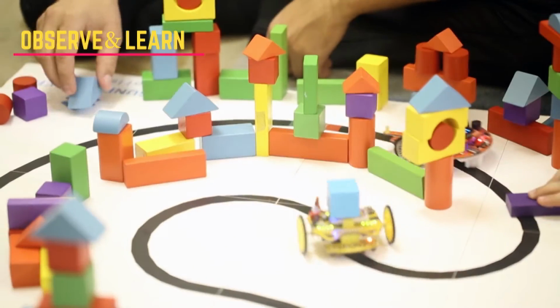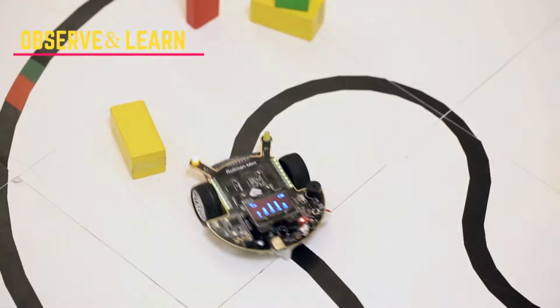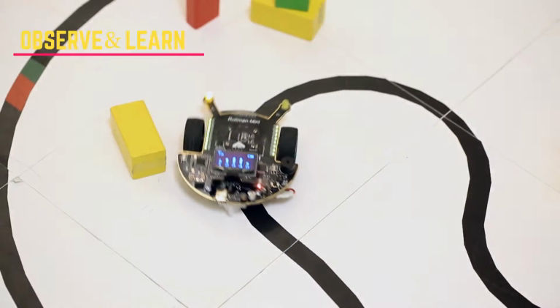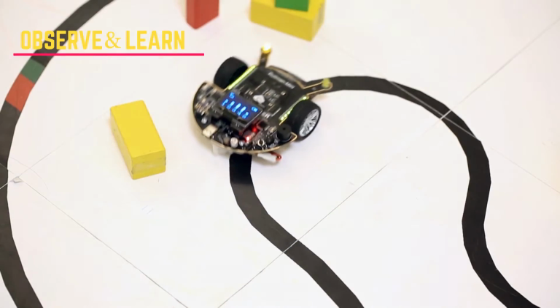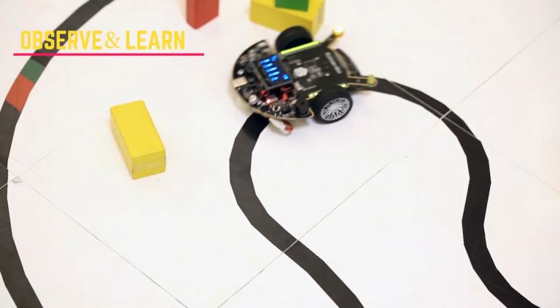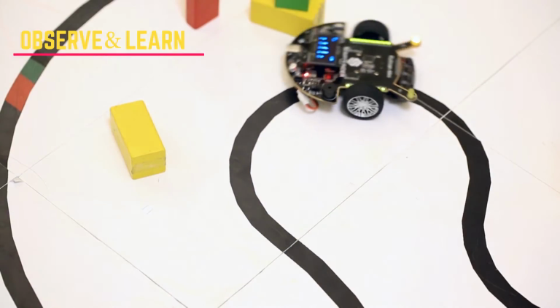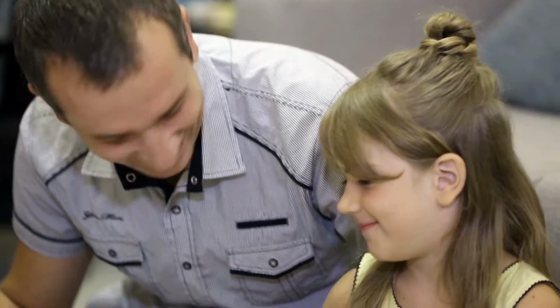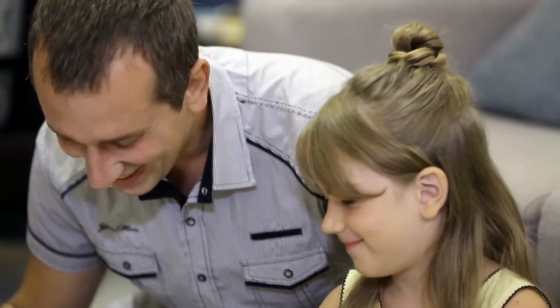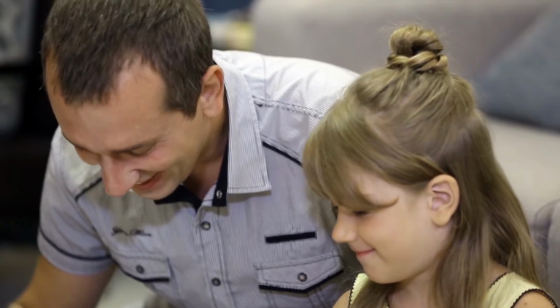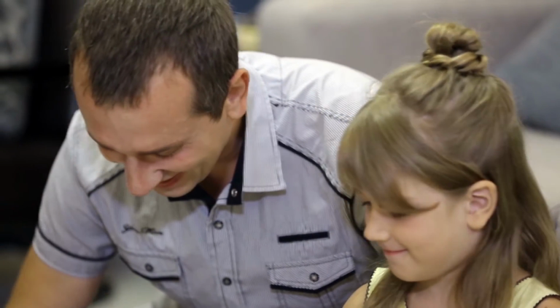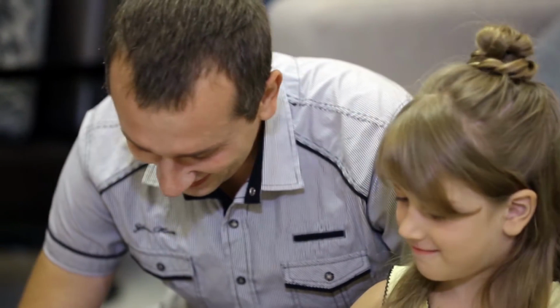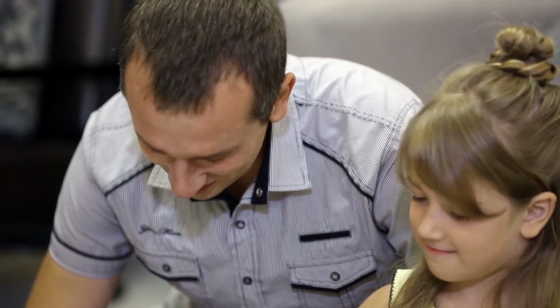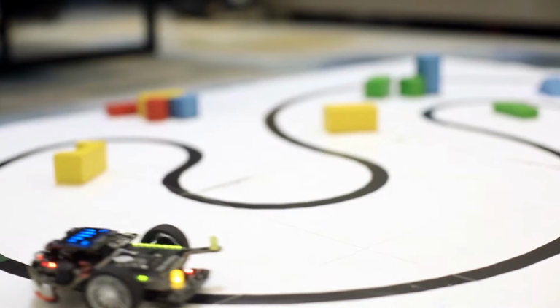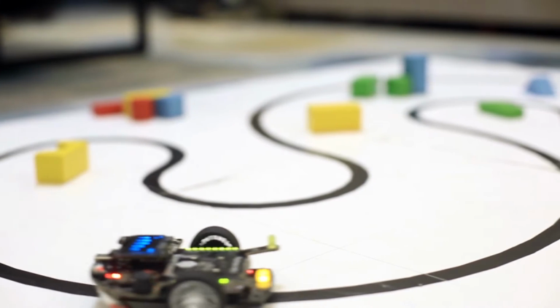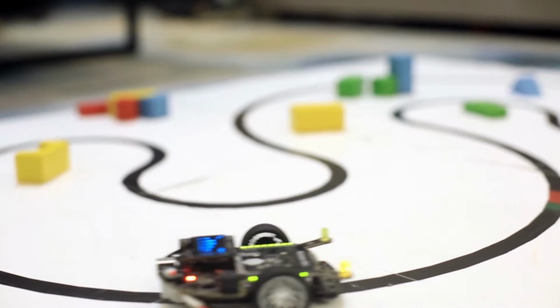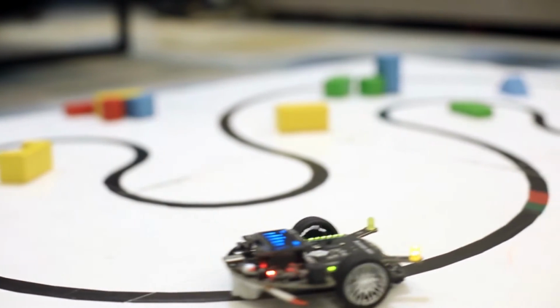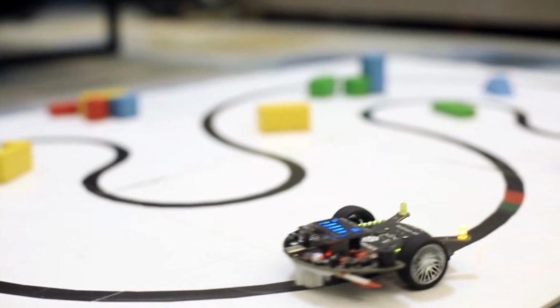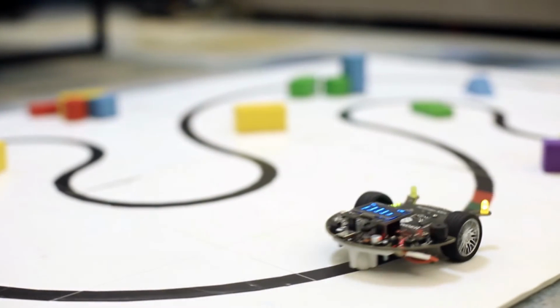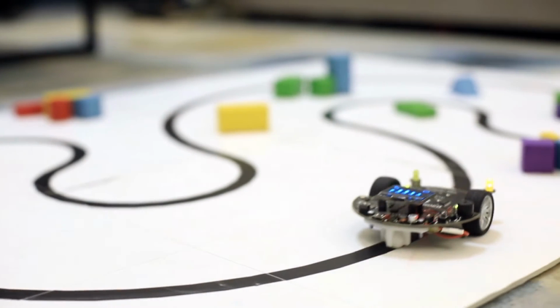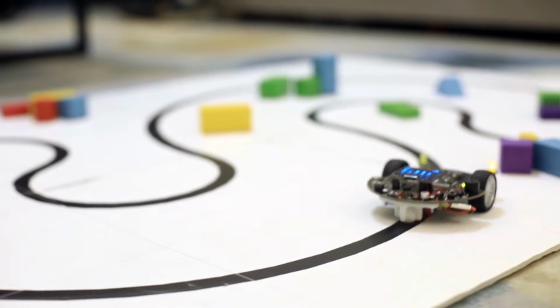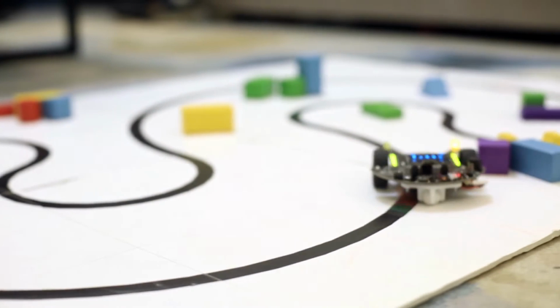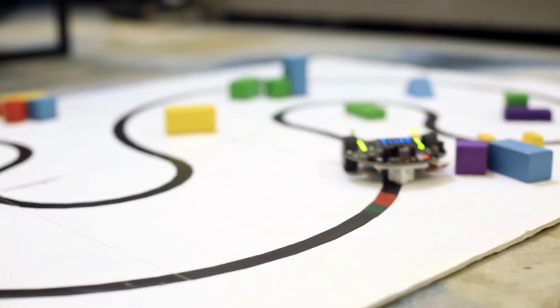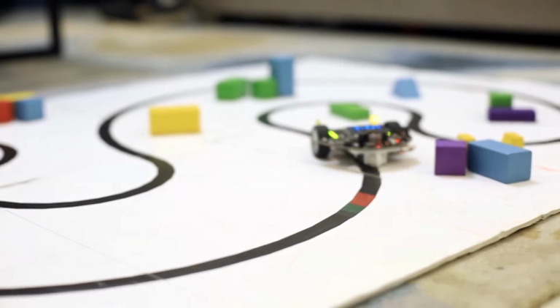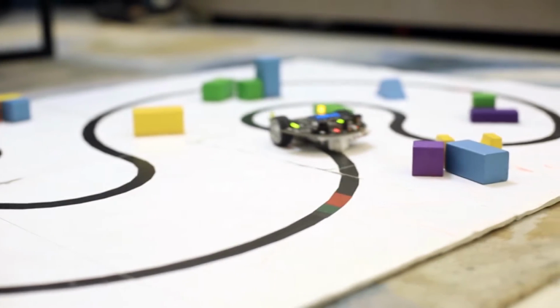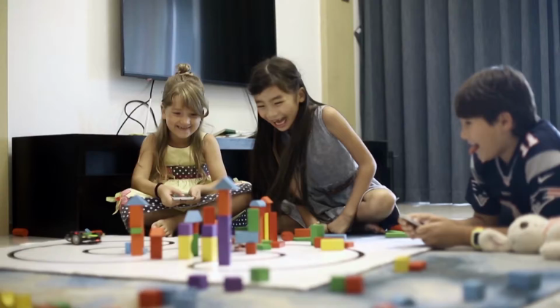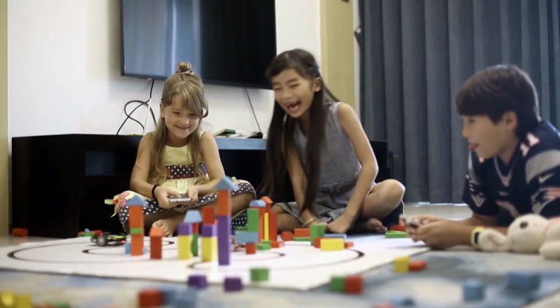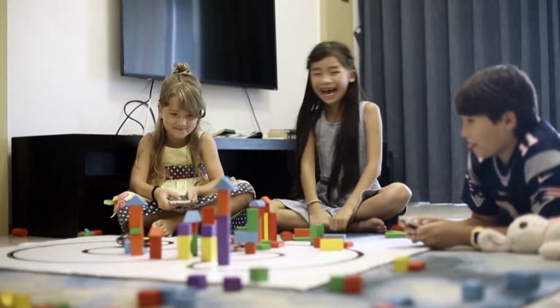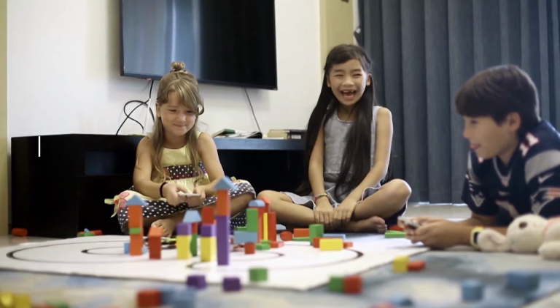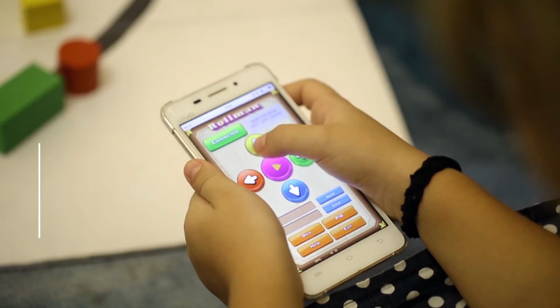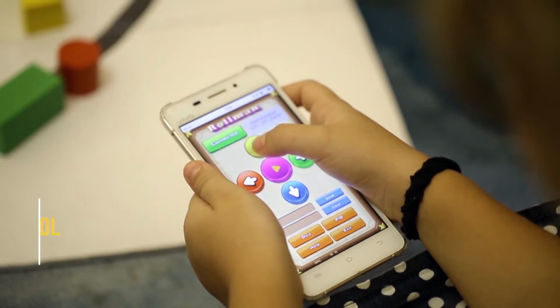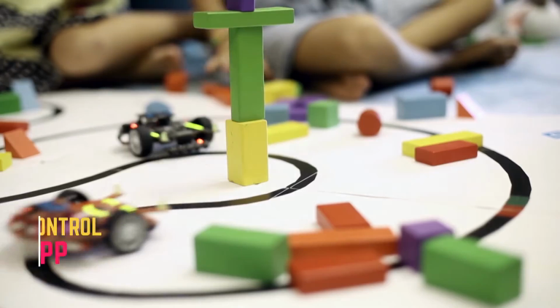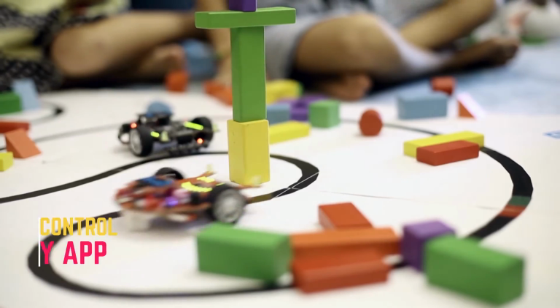The cute insect design makes it adorable to kids. It's perfect to play with your child. You can control it with your phone conveniently.